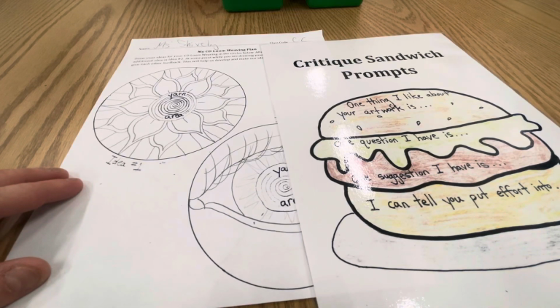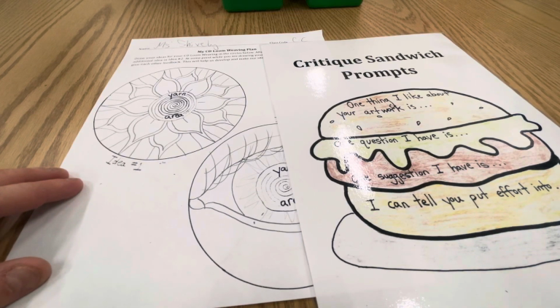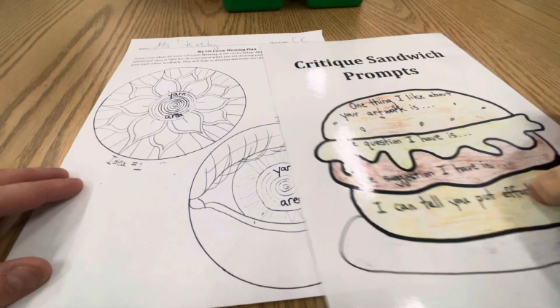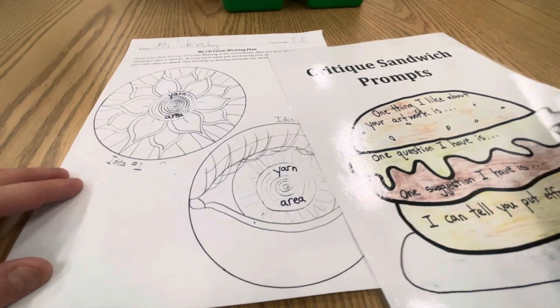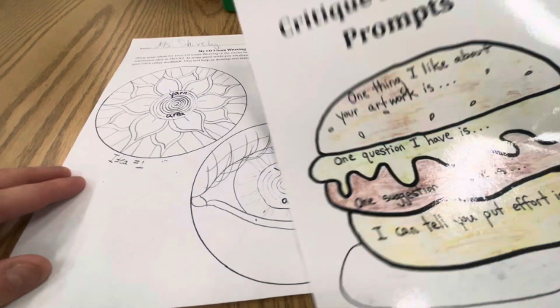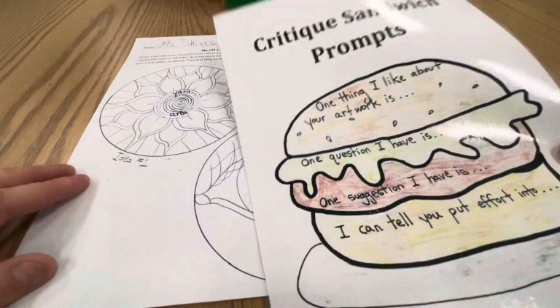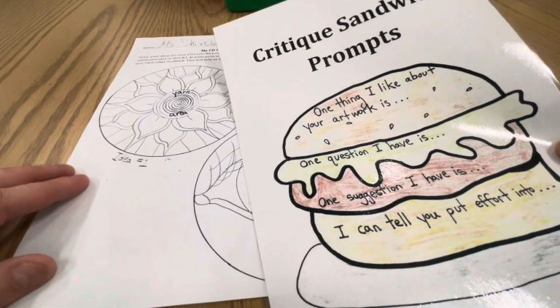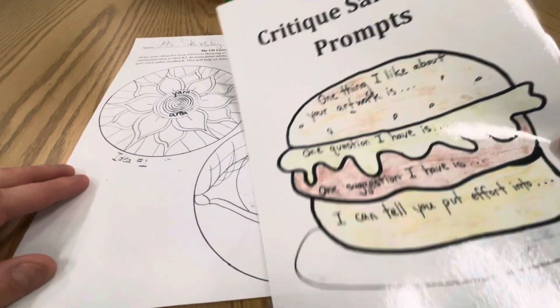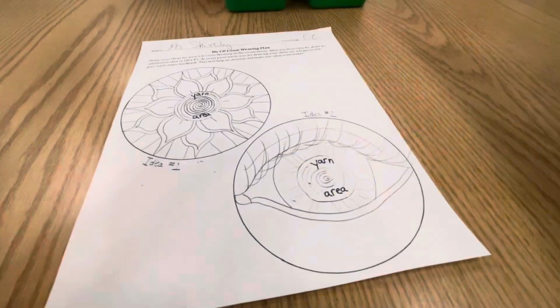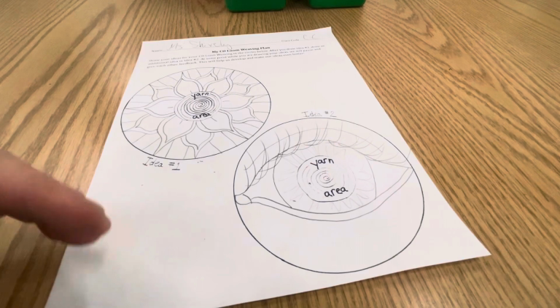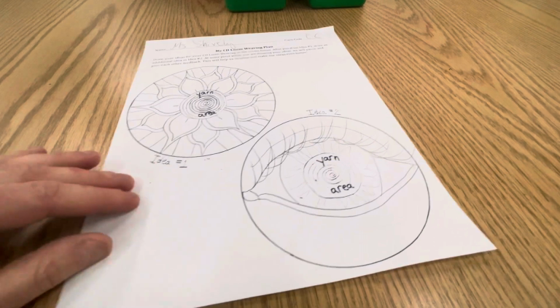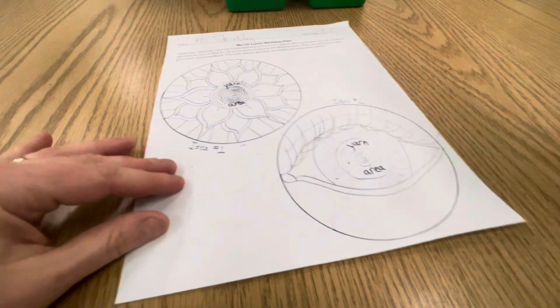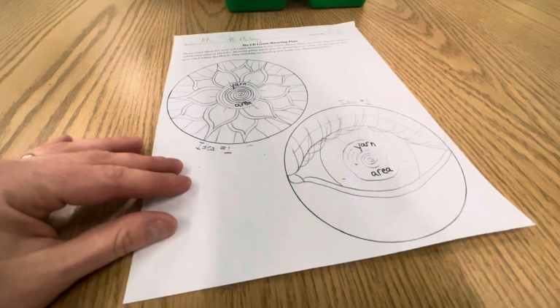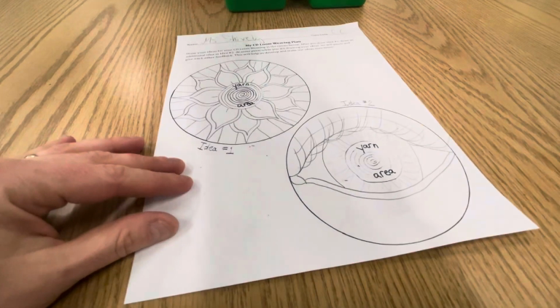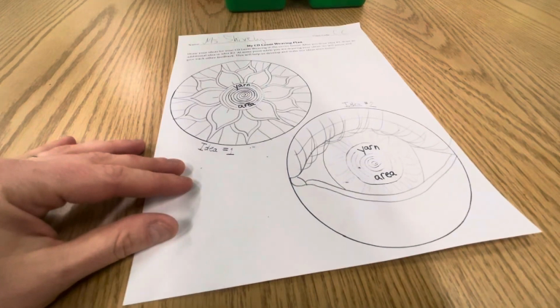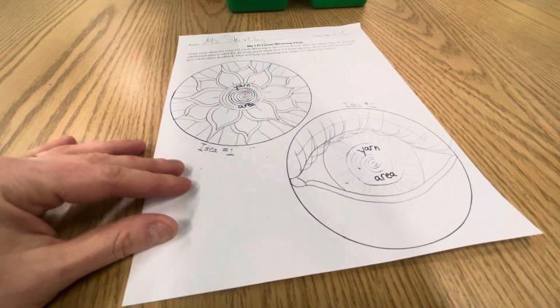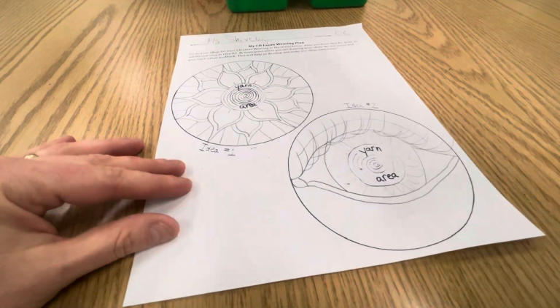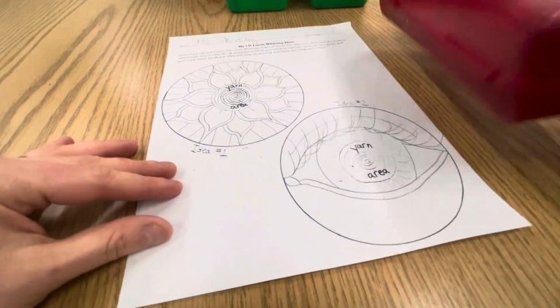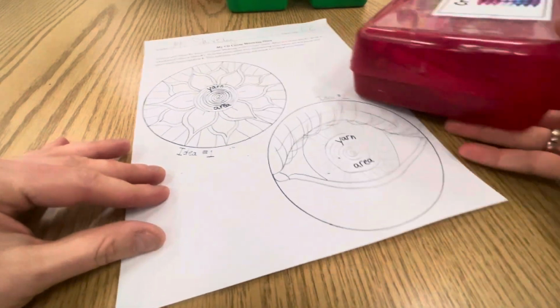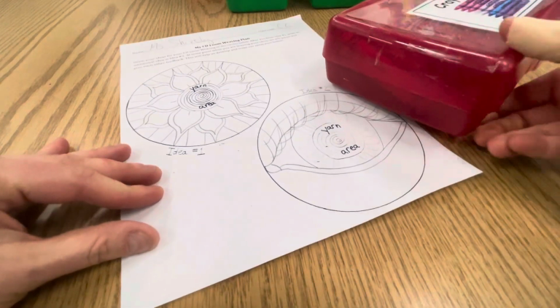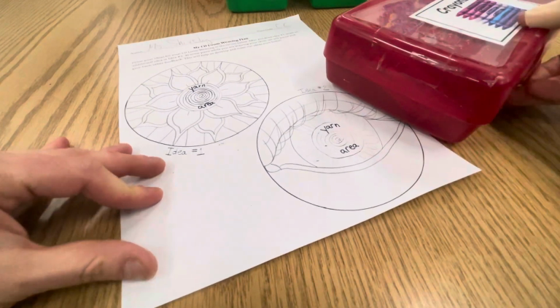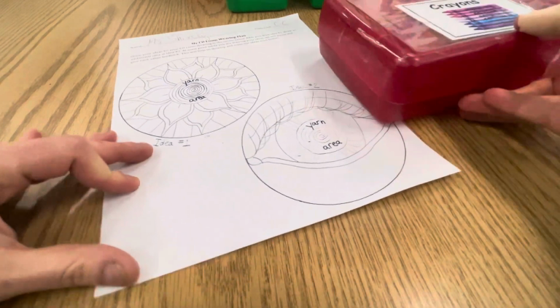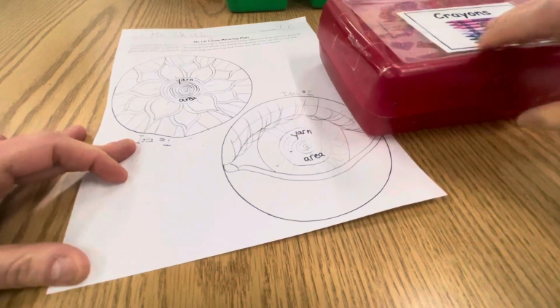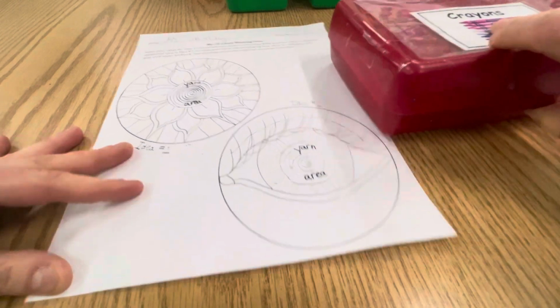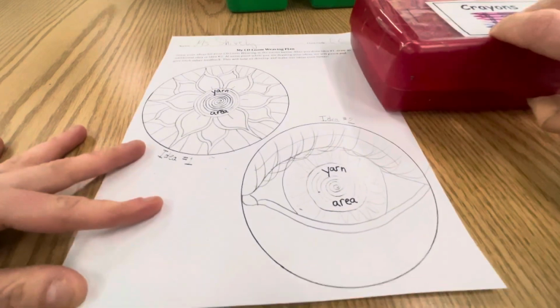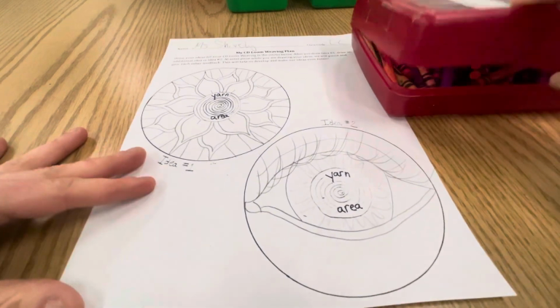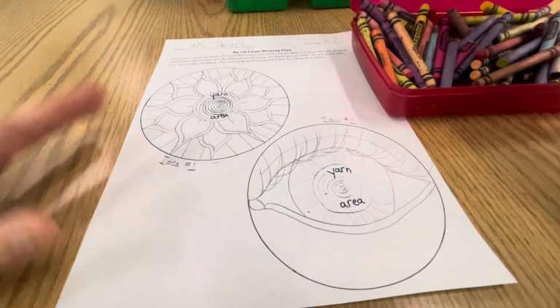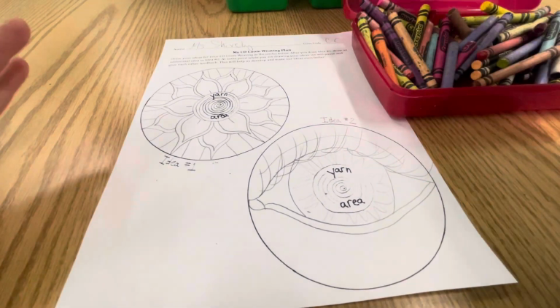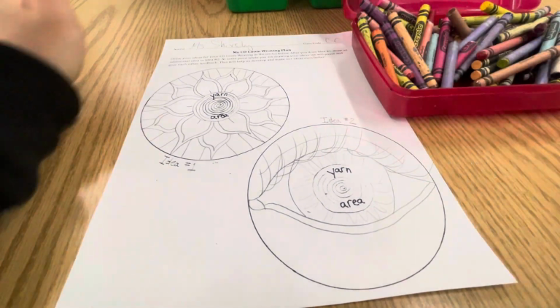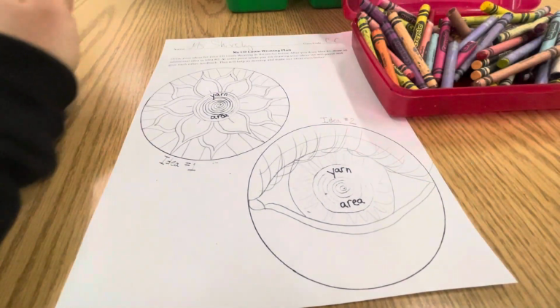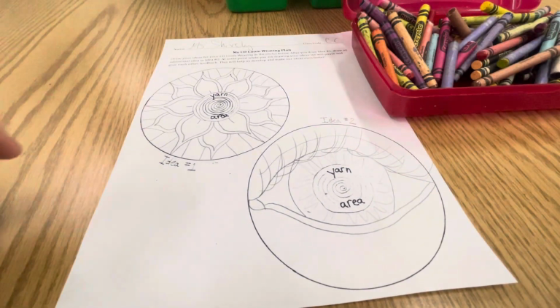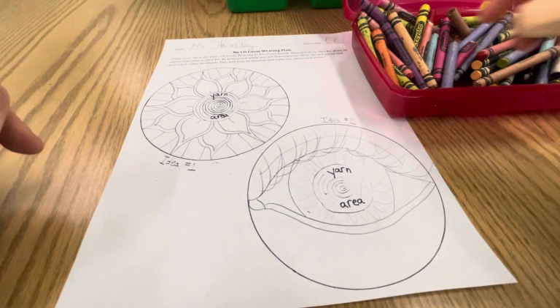Hello artists! Once you've completed your critique sandwich prompts for both you and your partner, then you may go in and start adding some color. You can use the crayons that are in the caddy at your table, or there will also be a box of colored pencils.